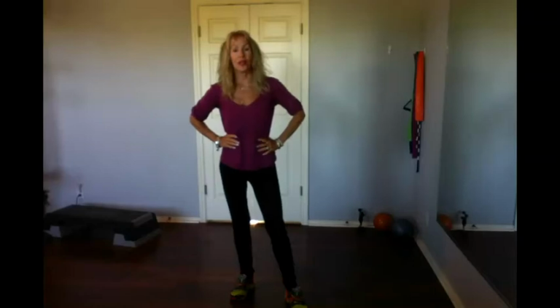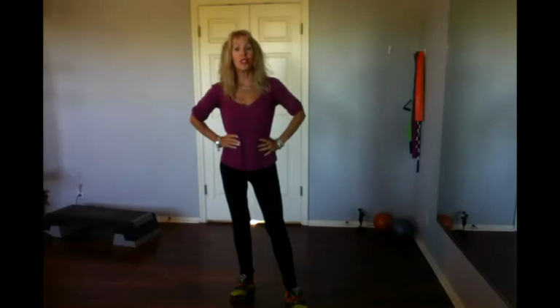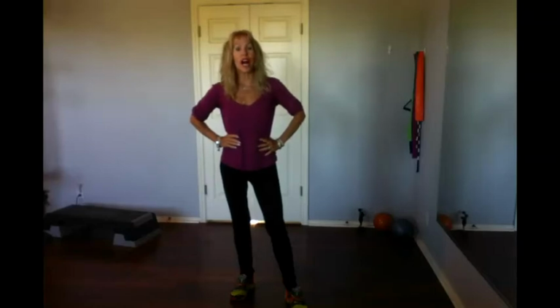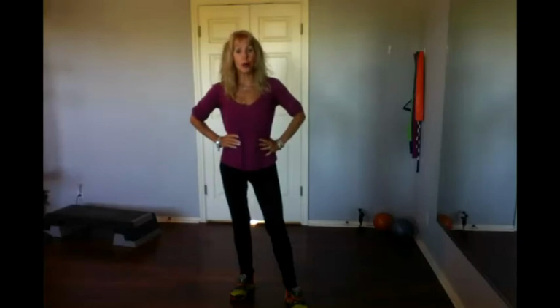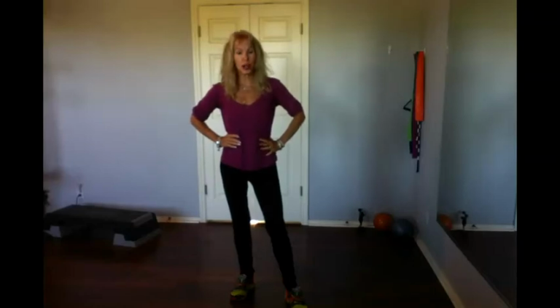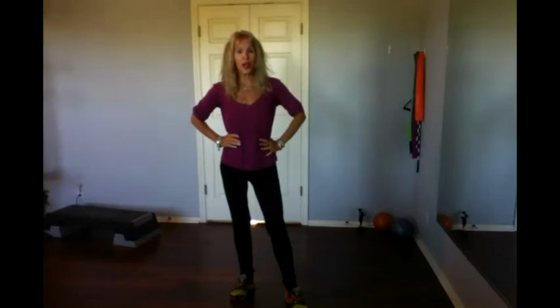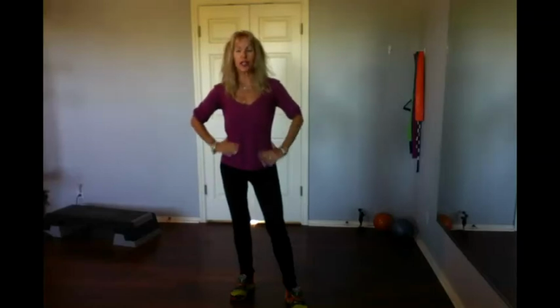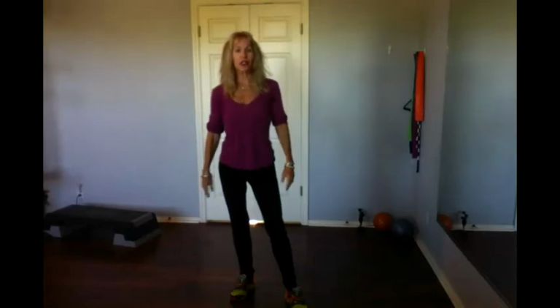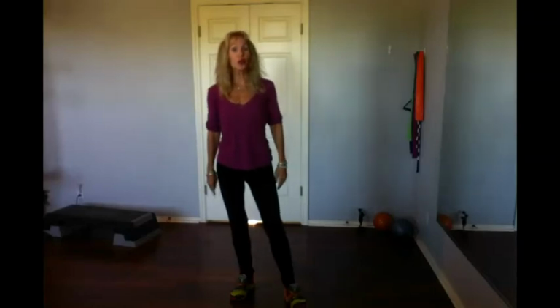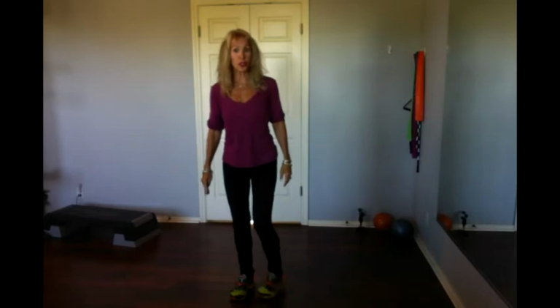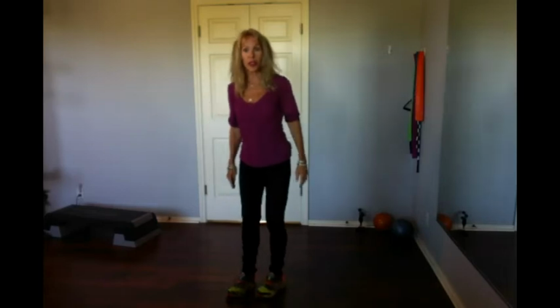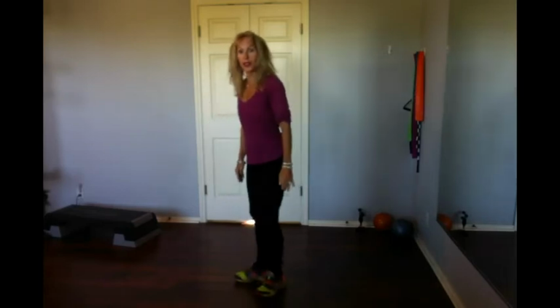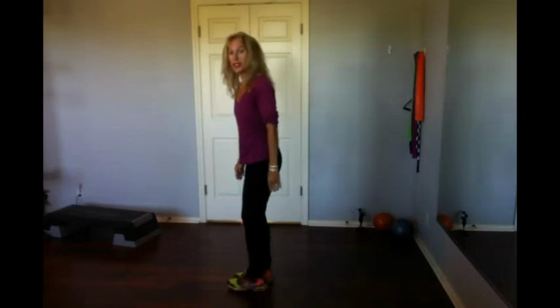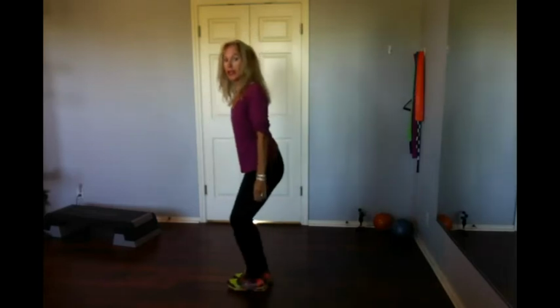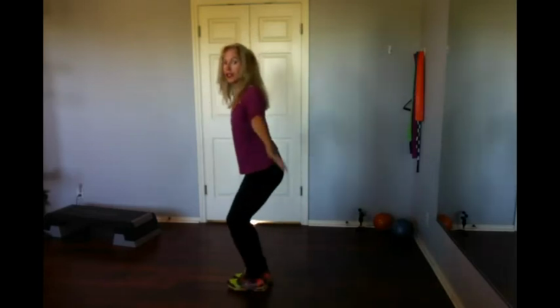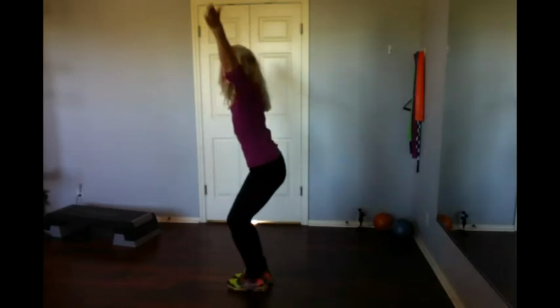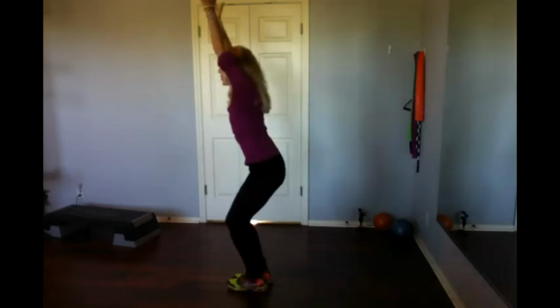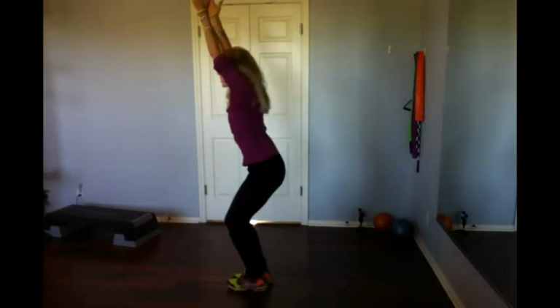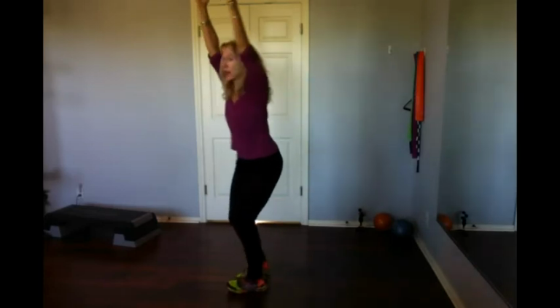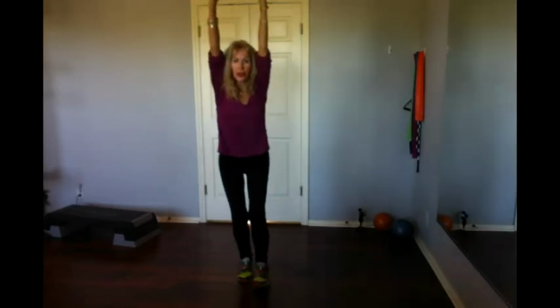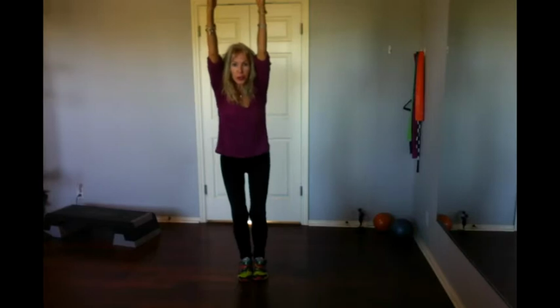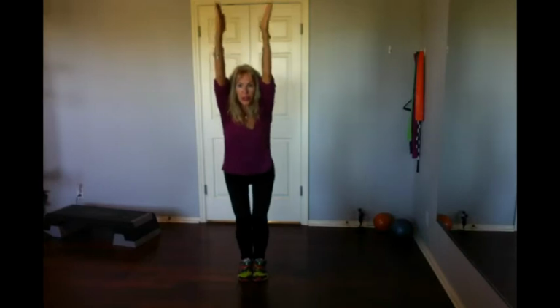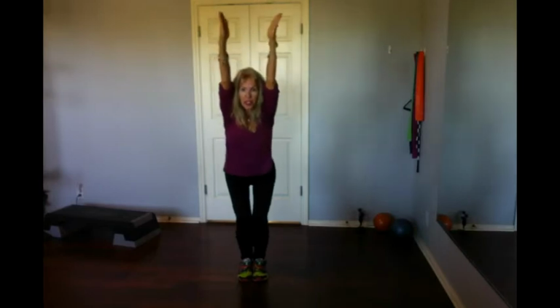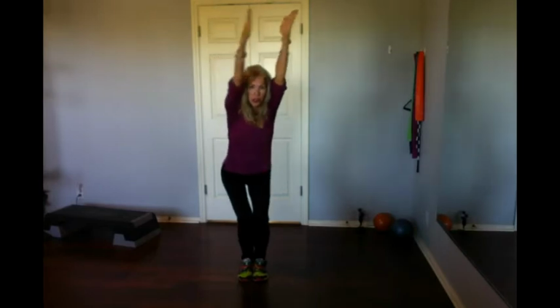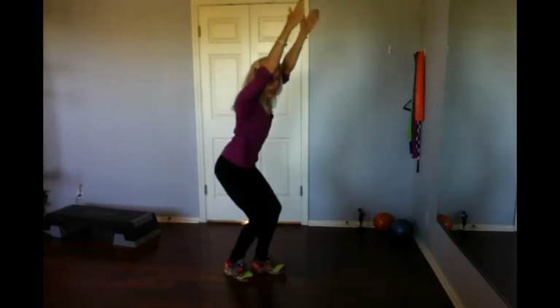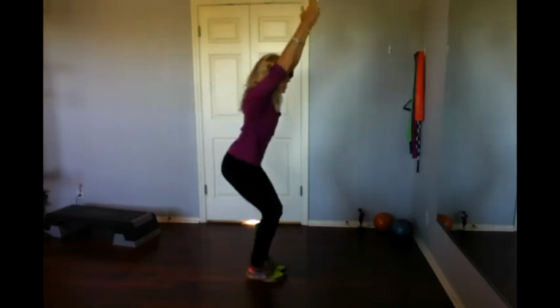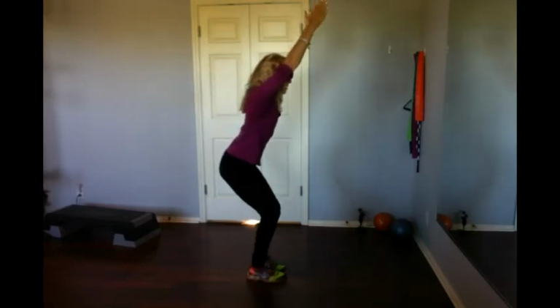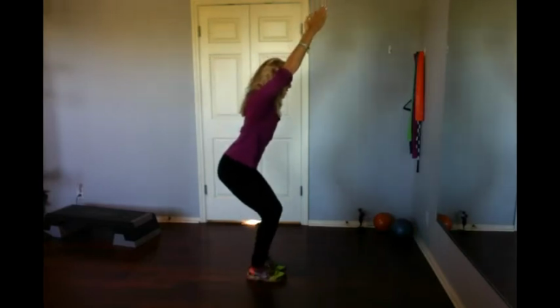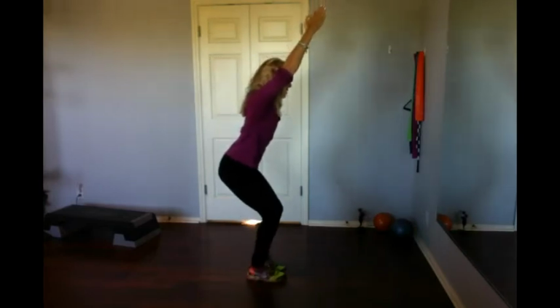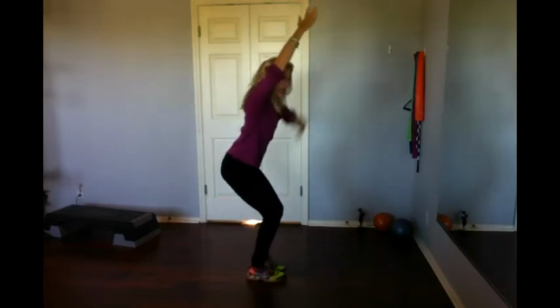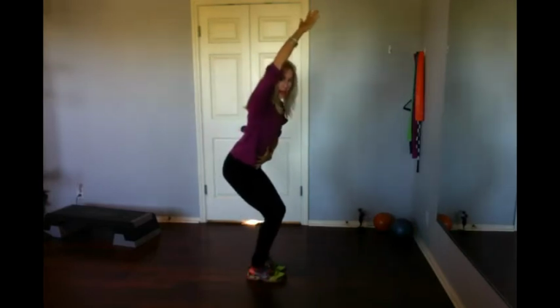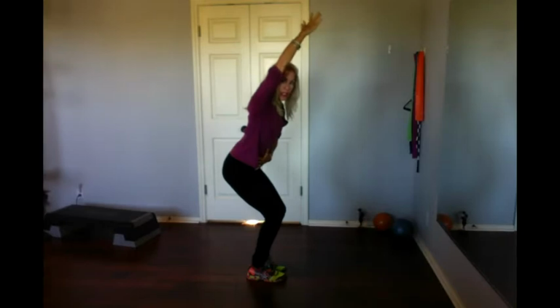Hello, this is called awkward chair and I'm going to add shoulders to it. So you're going to sit back on your heels and reach your arms up, parallel to each other, nice strong arms, sit back on the heels, abs engaged.